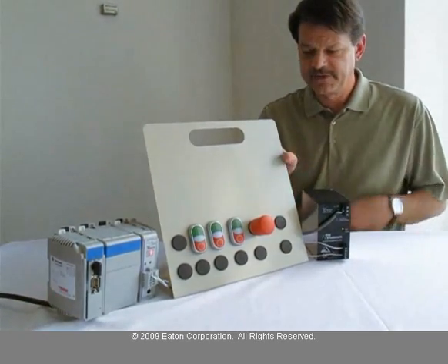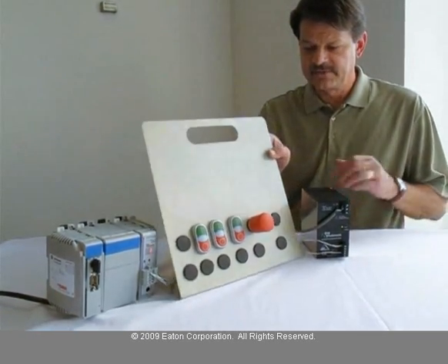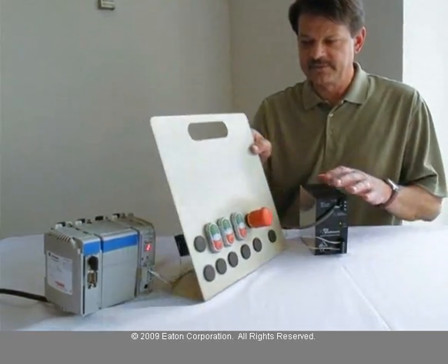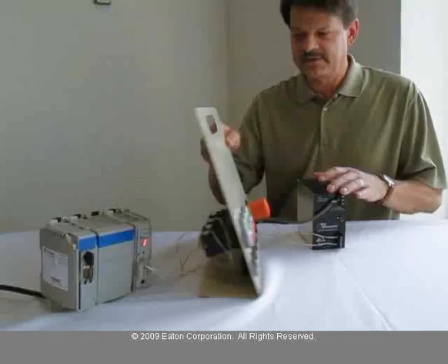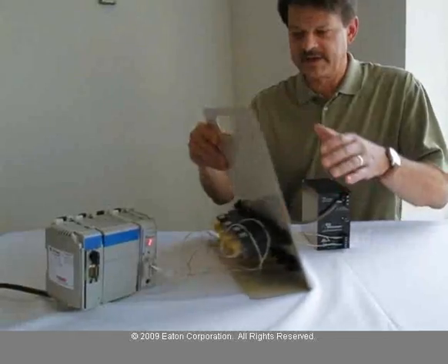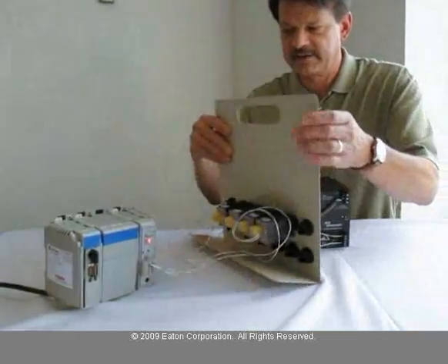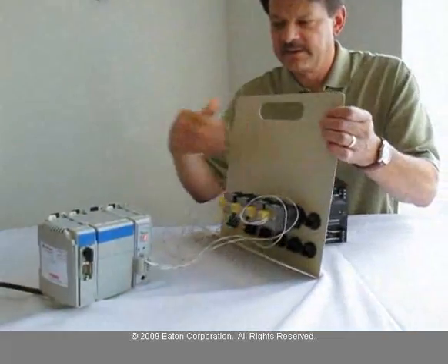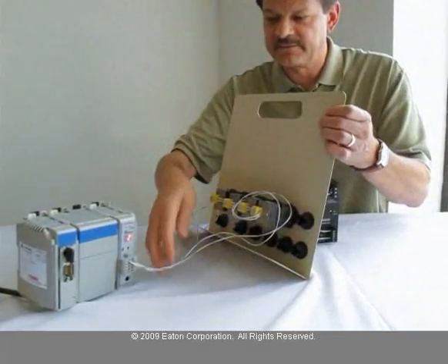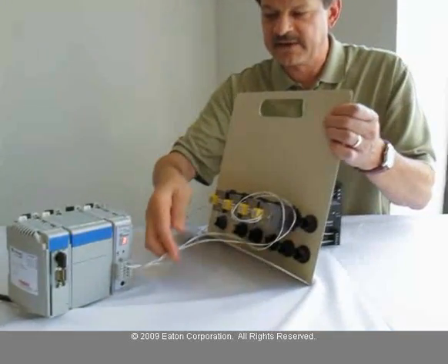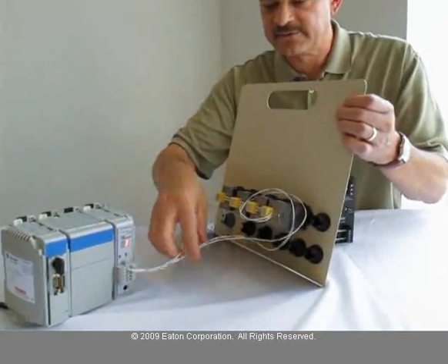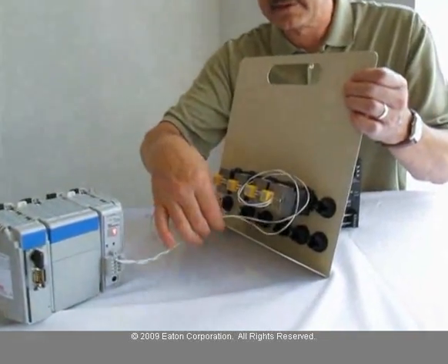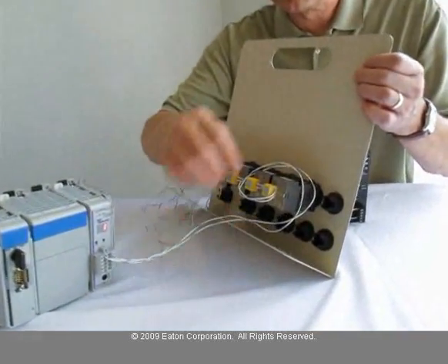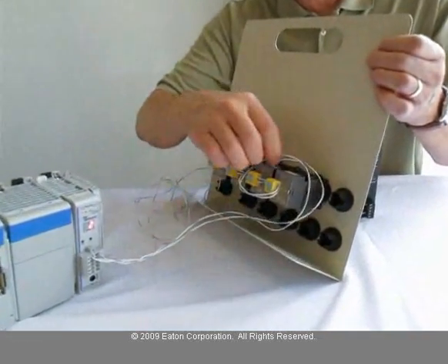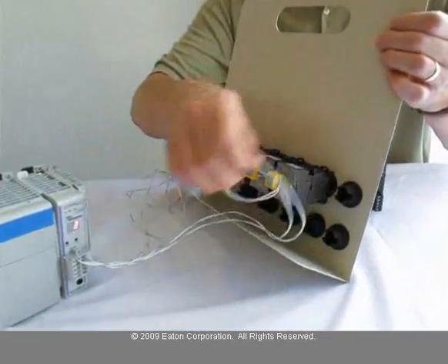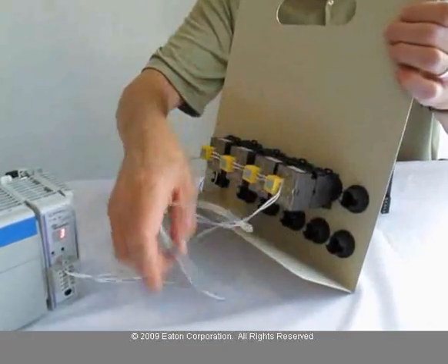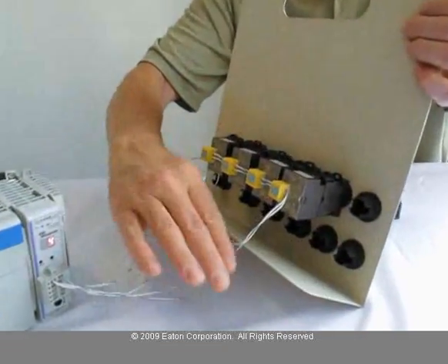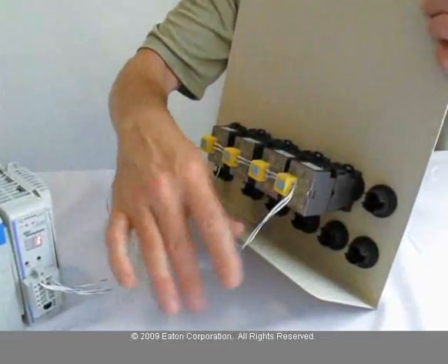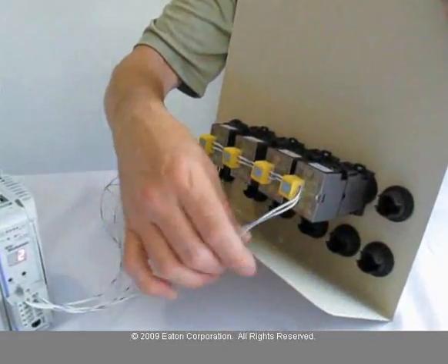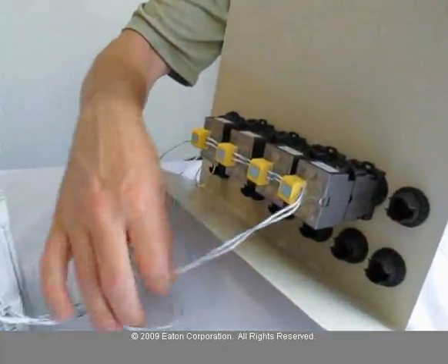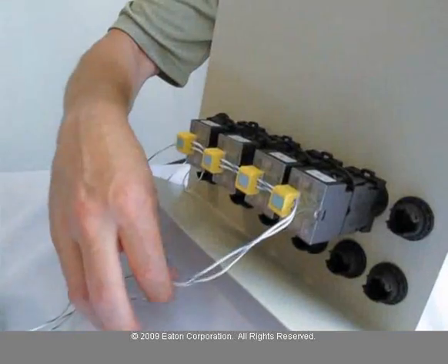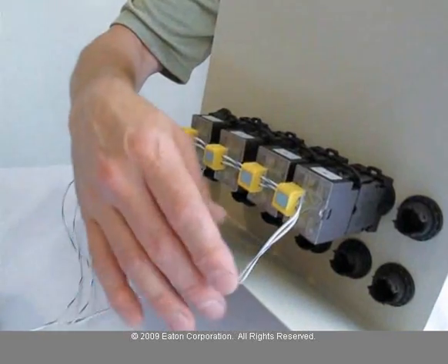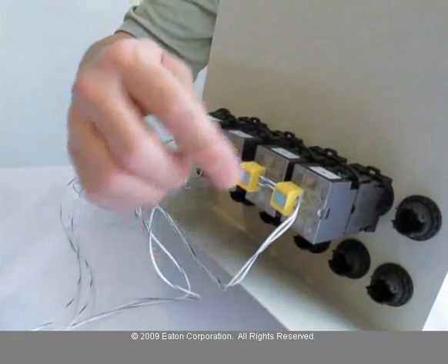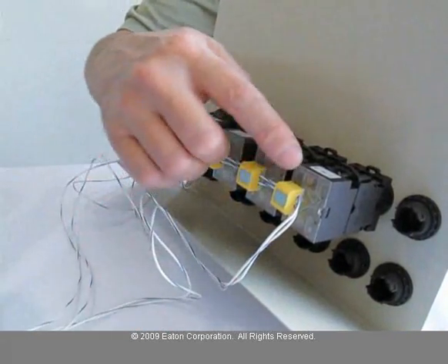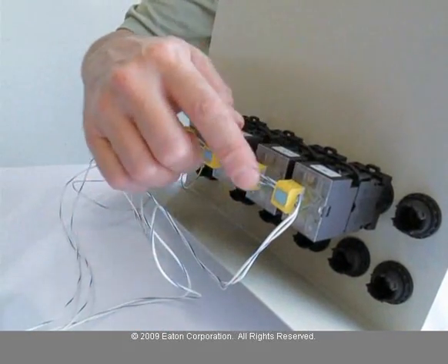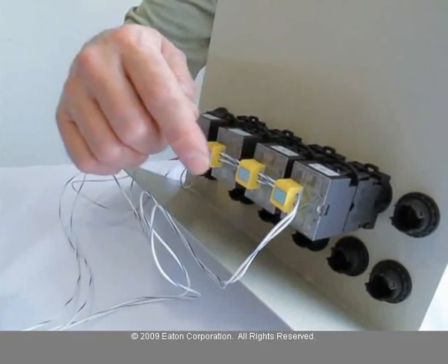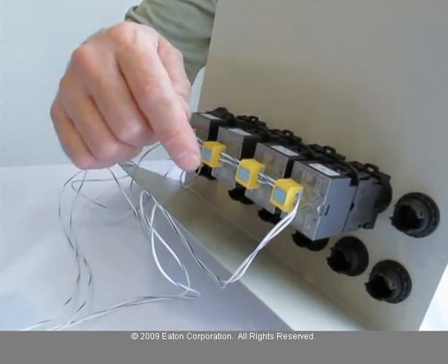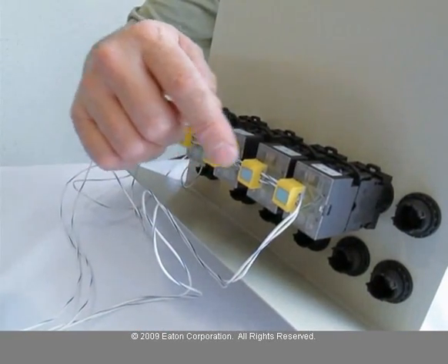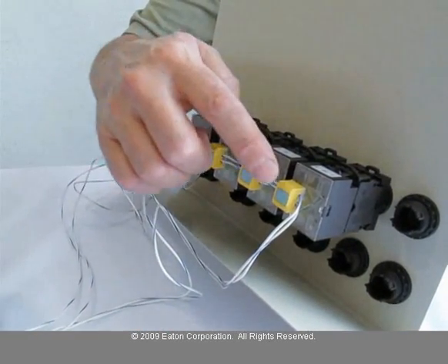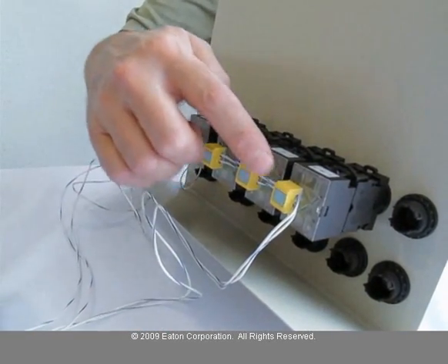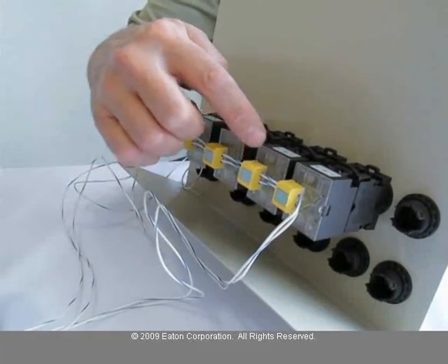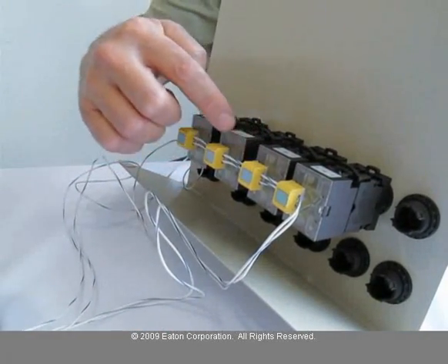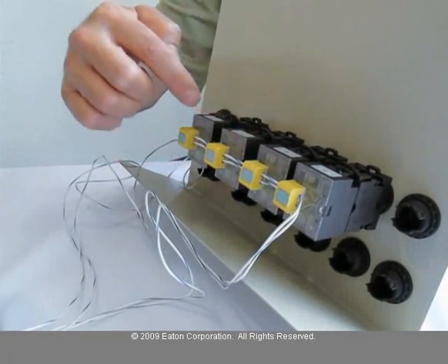If you look in the back, the master is connected to each of these slave M22 devices on the network, on the OZI network, through the OZI adapters.